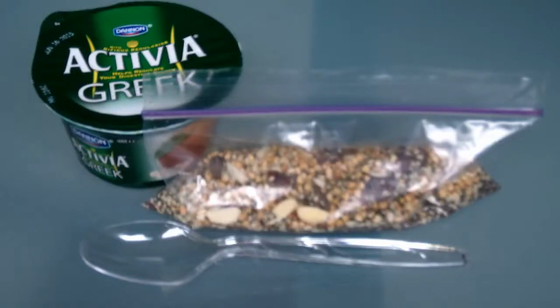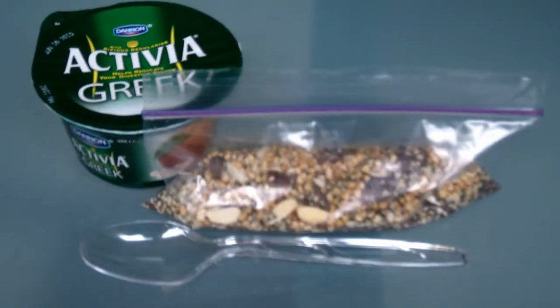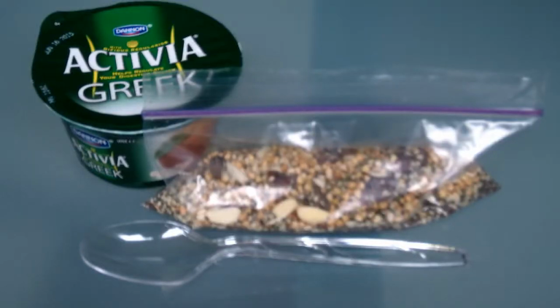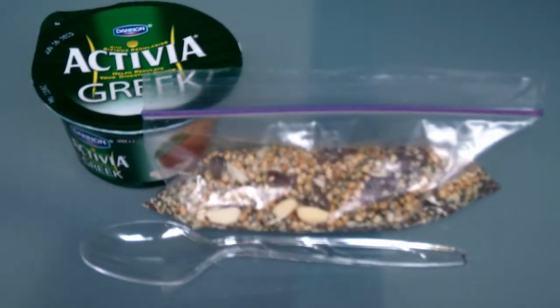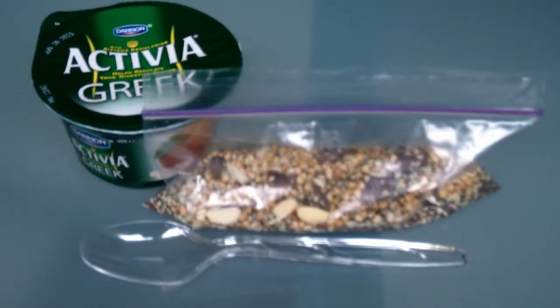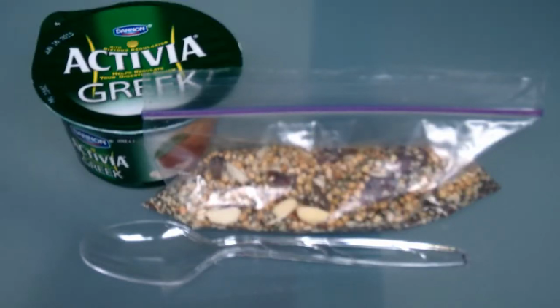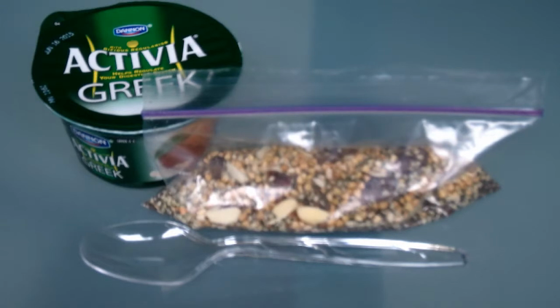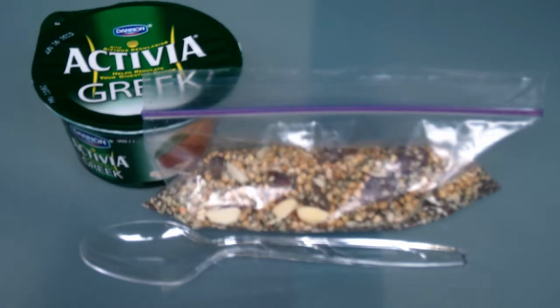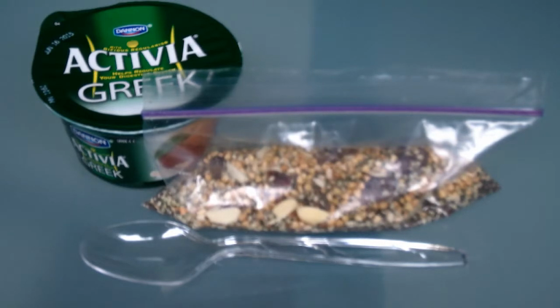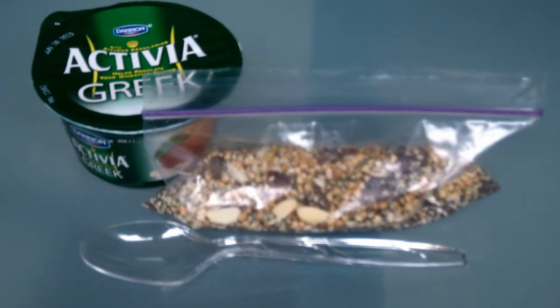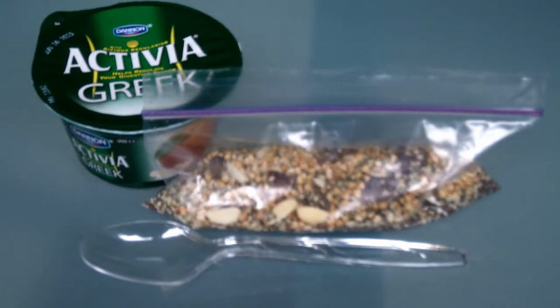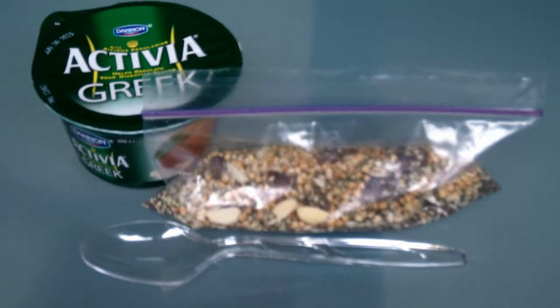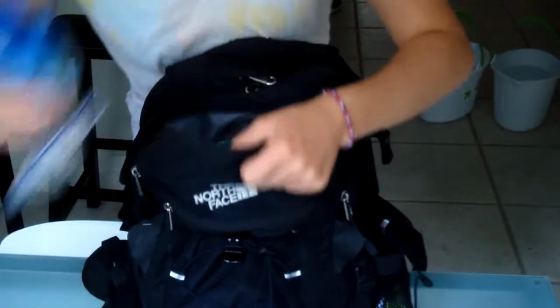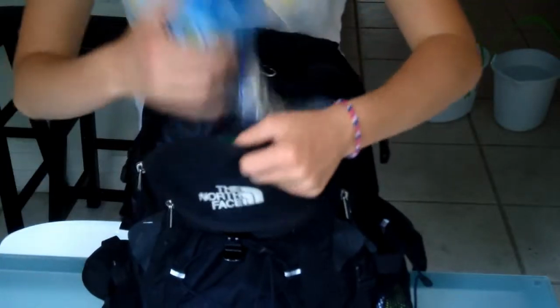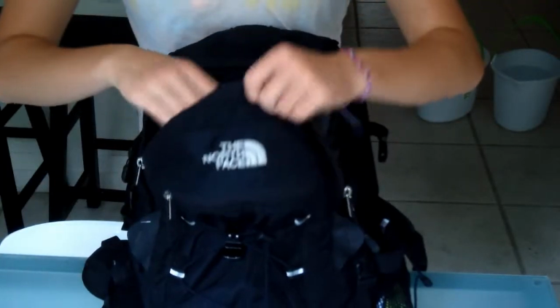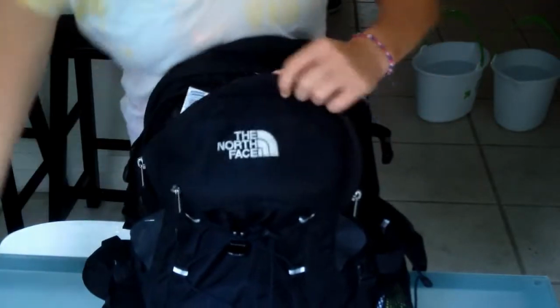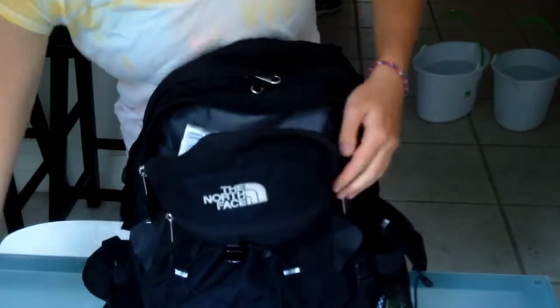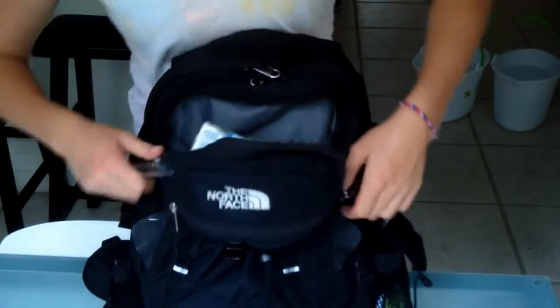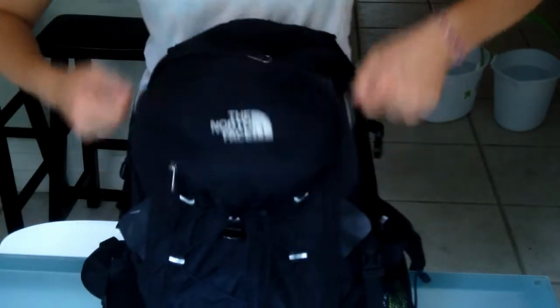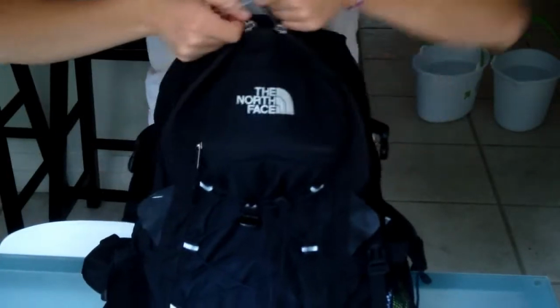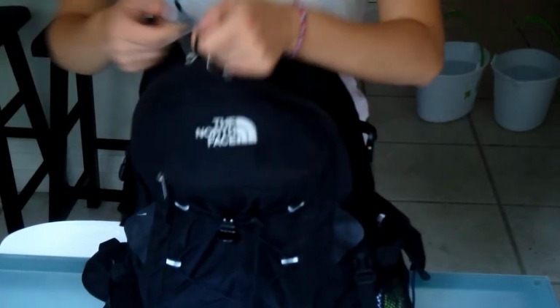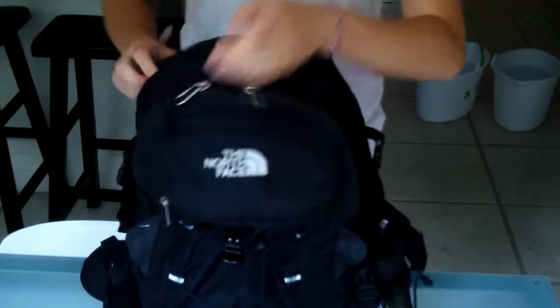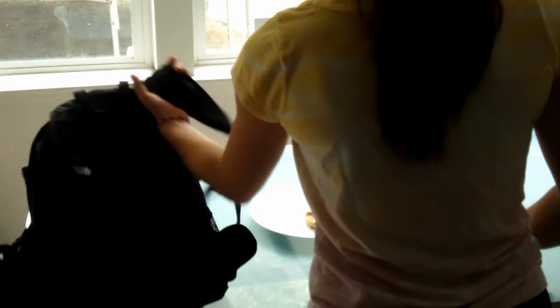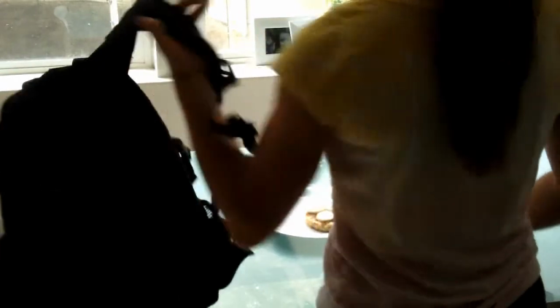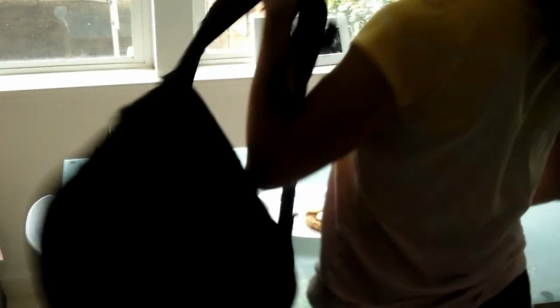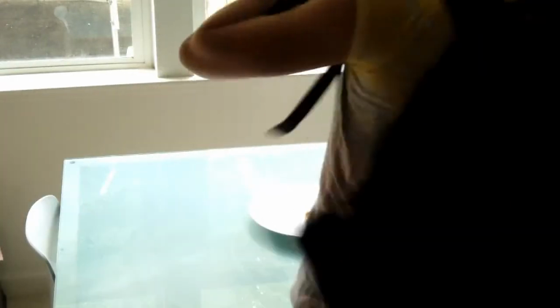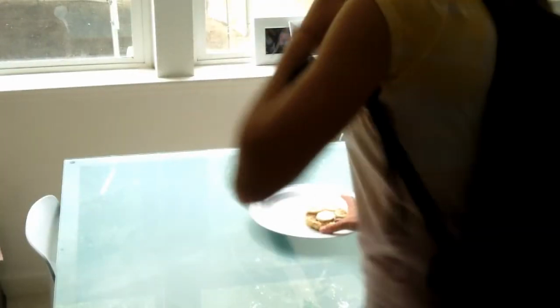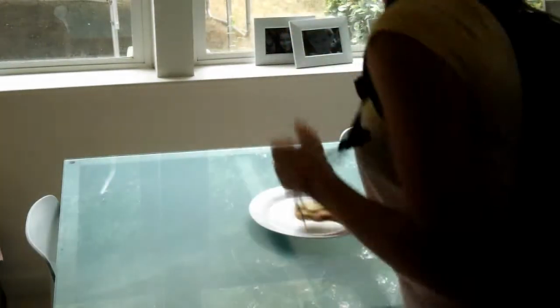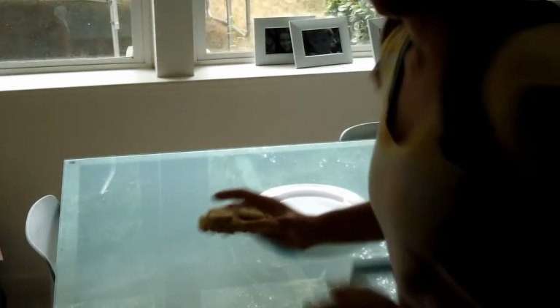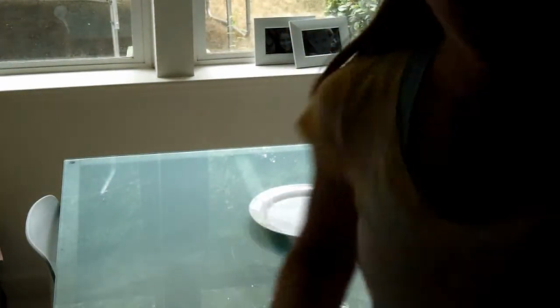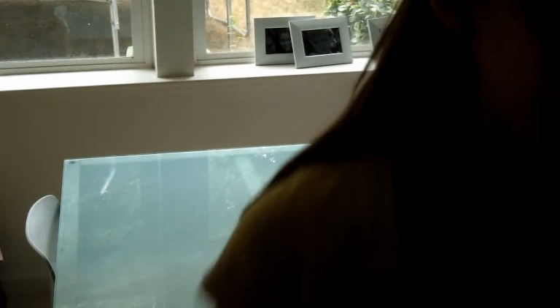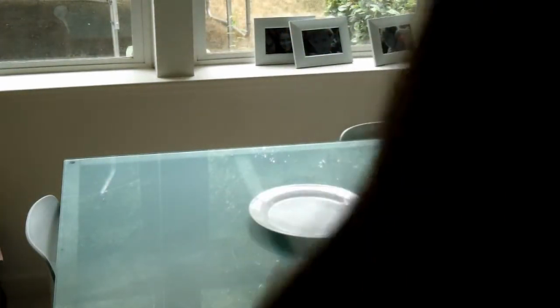For the last recipe, you will need a container of yogurt and some granola. When you are ready to eat the breakfast, pour the granola into the yogurt and eat with a plastic spoon on your way to school.